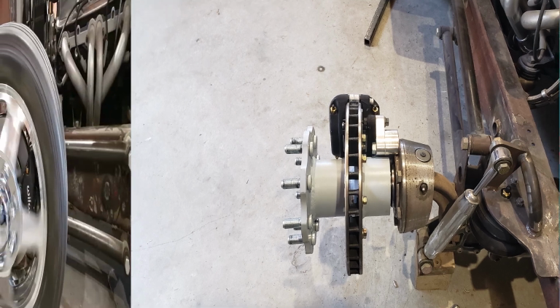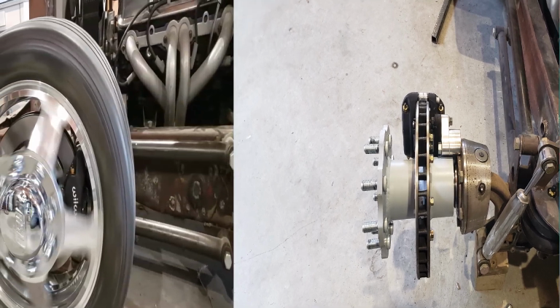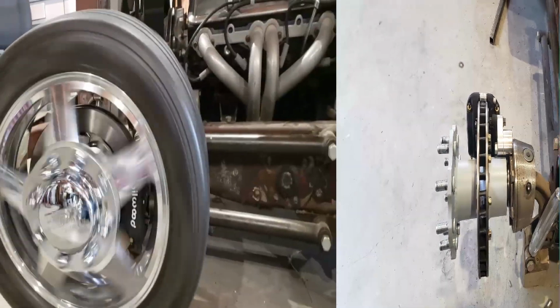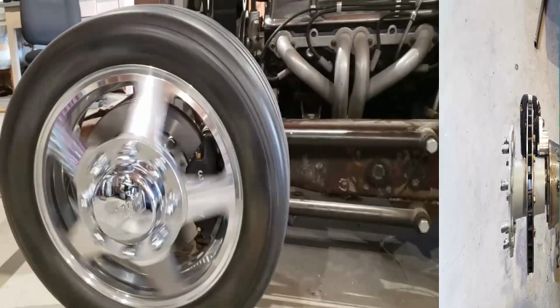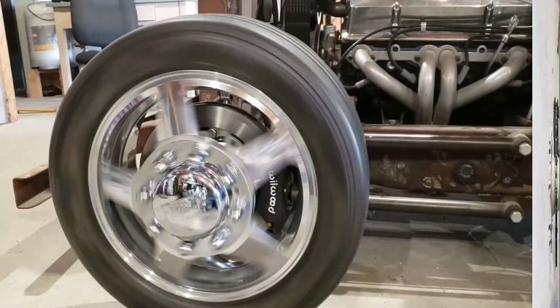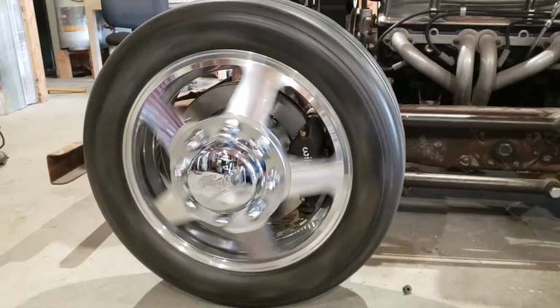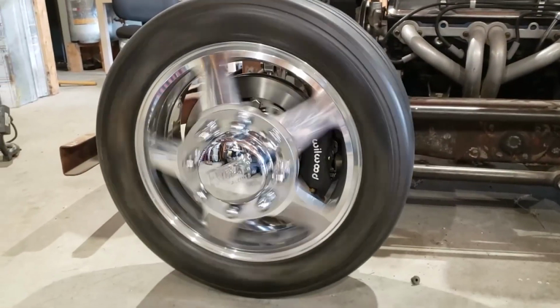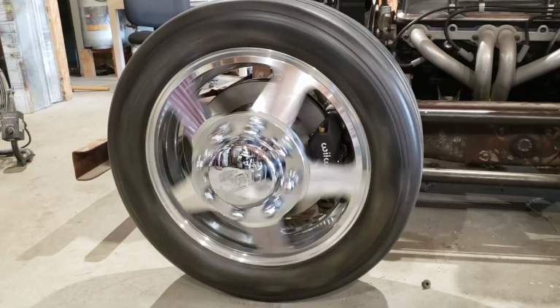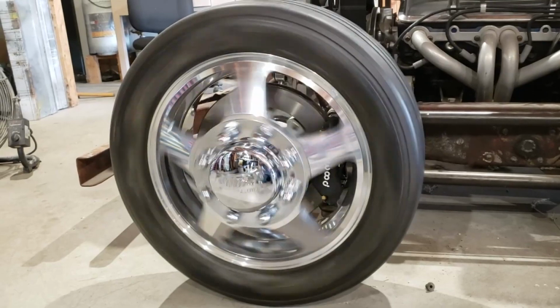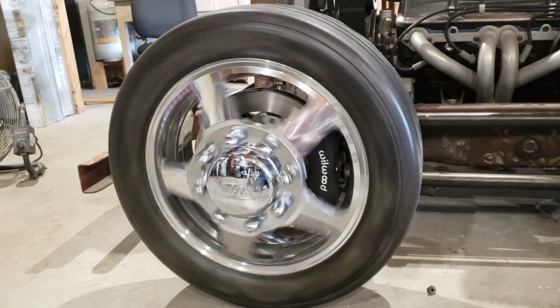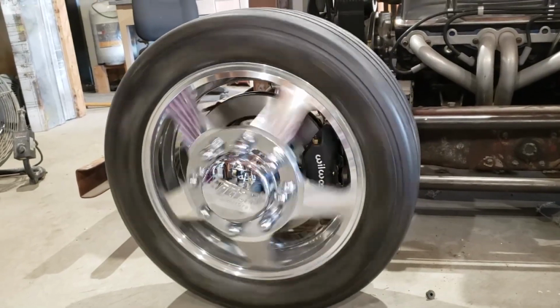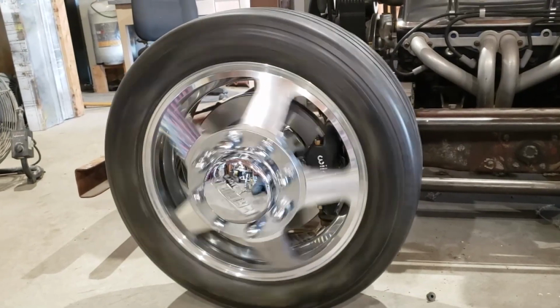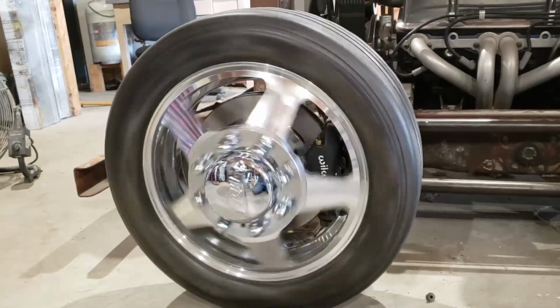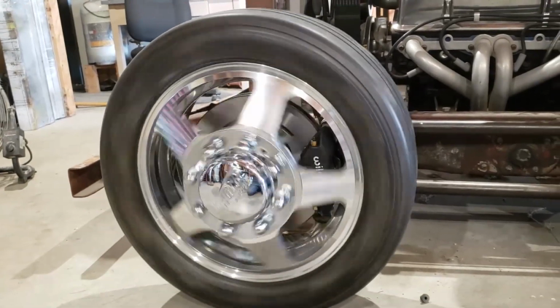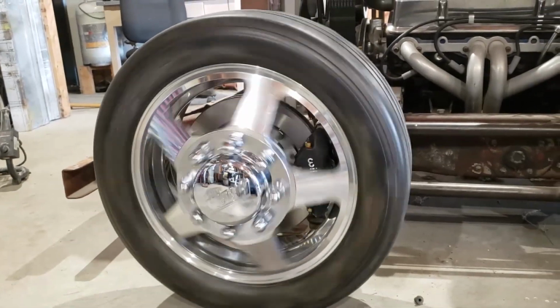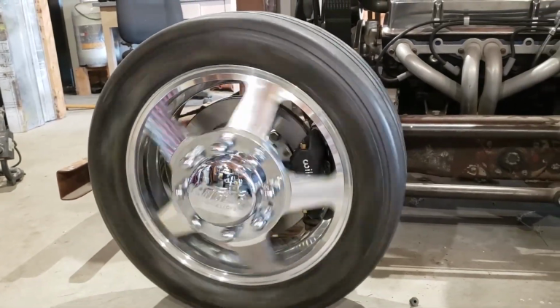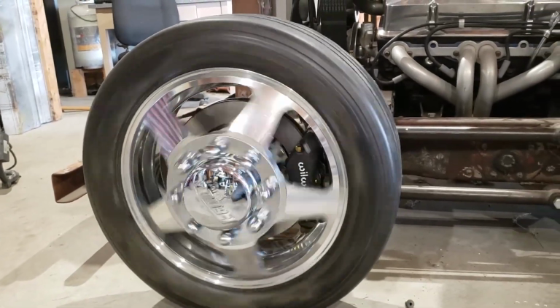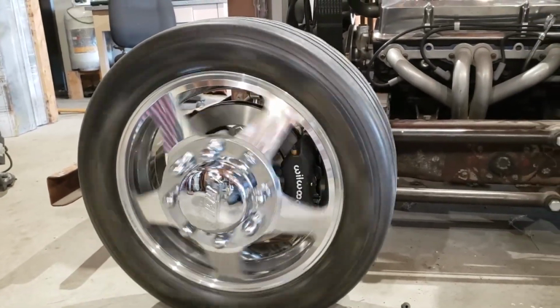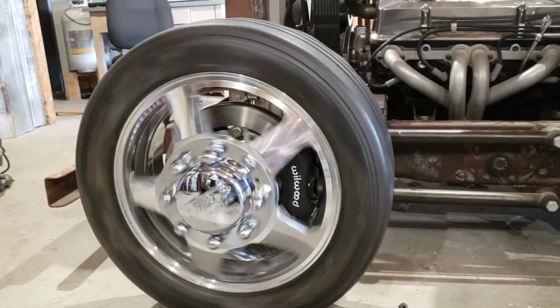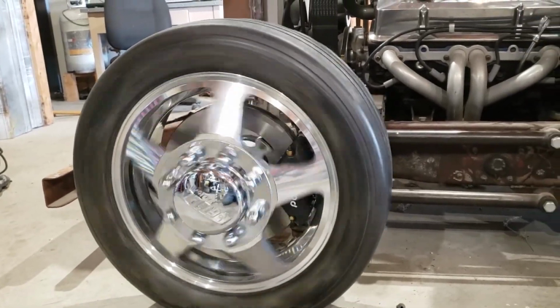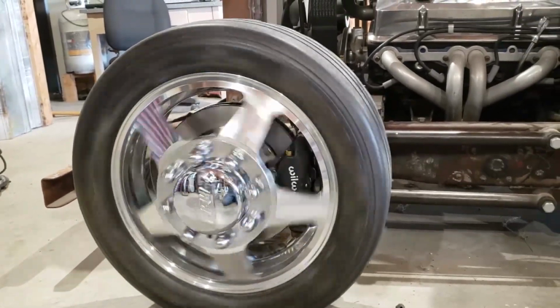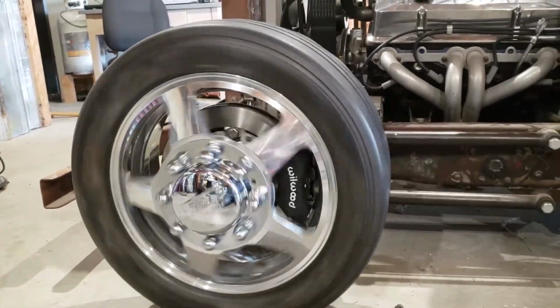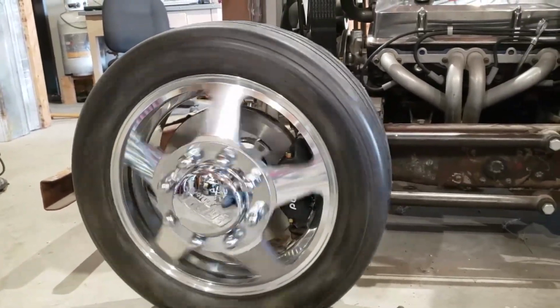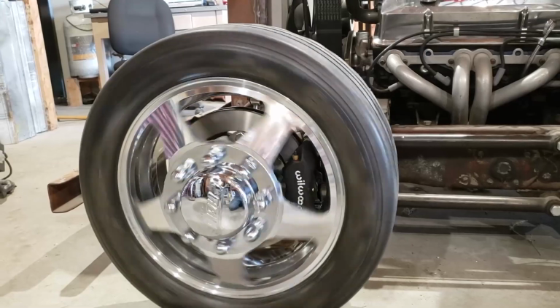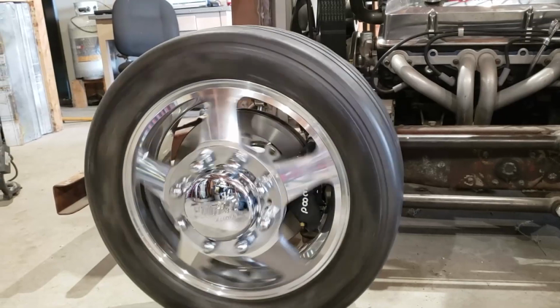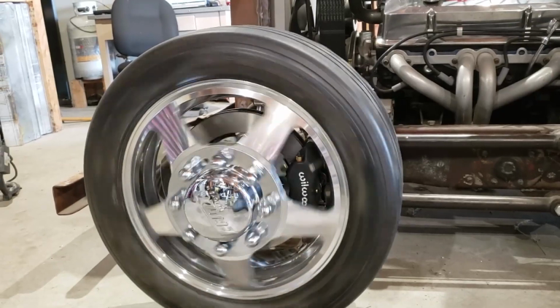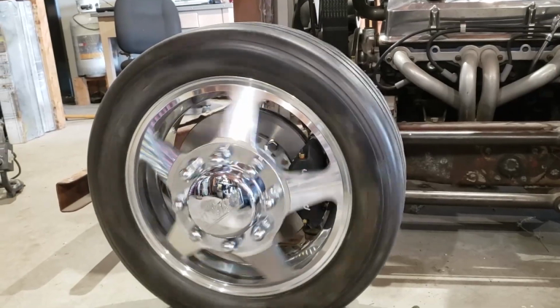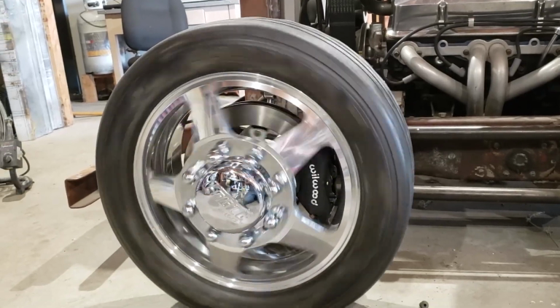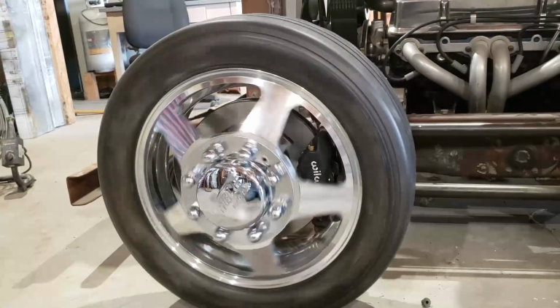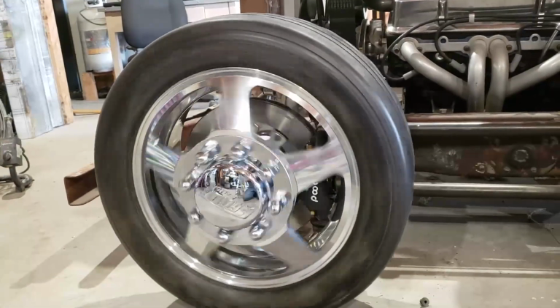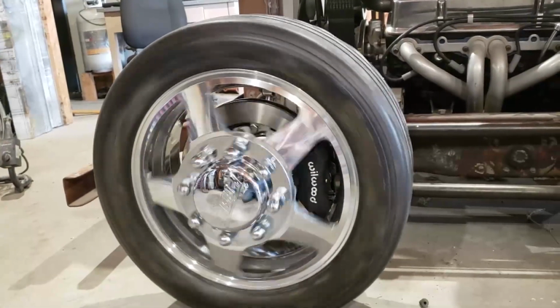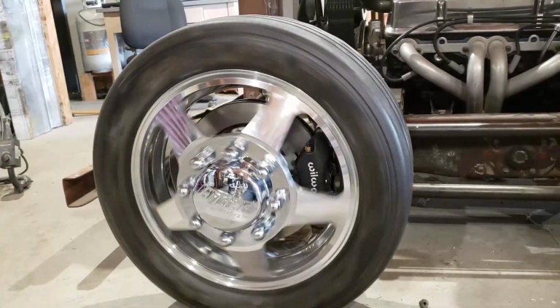Here's what she looks like all spinning on the truck. For the next thing, I think it might be my power windows, so I'll see you then.